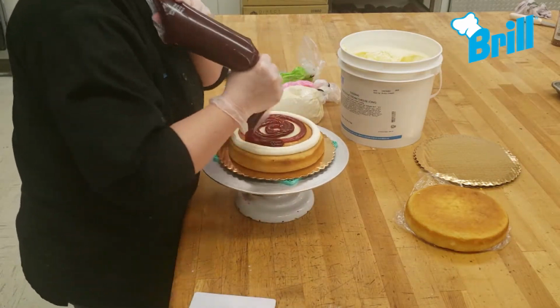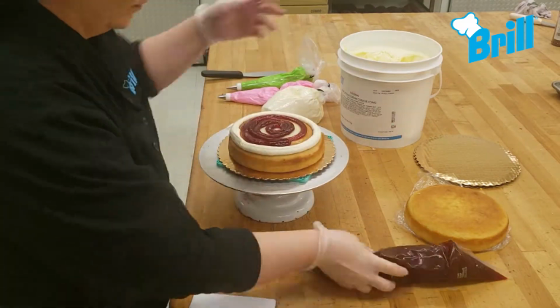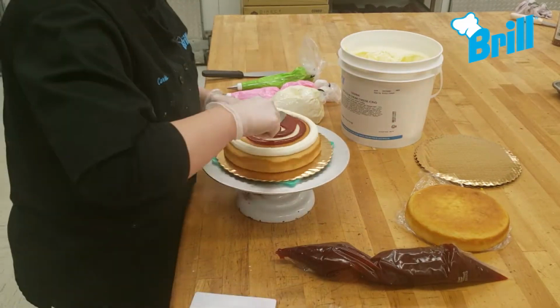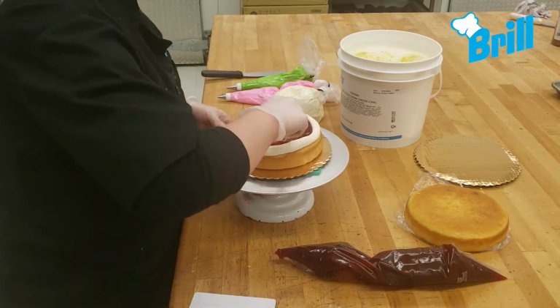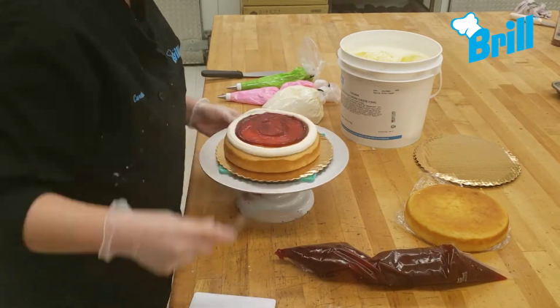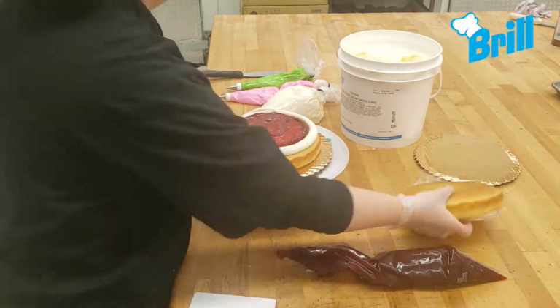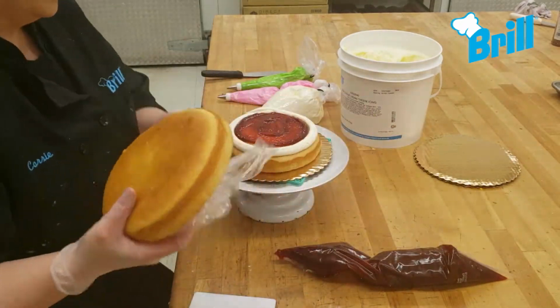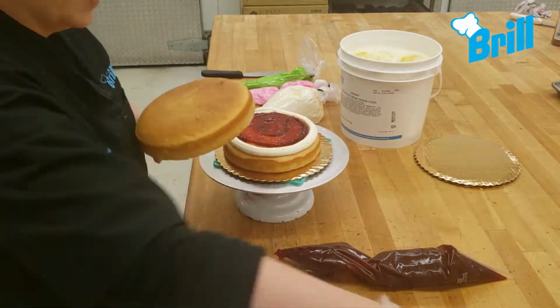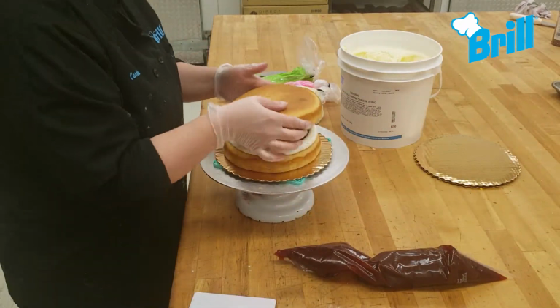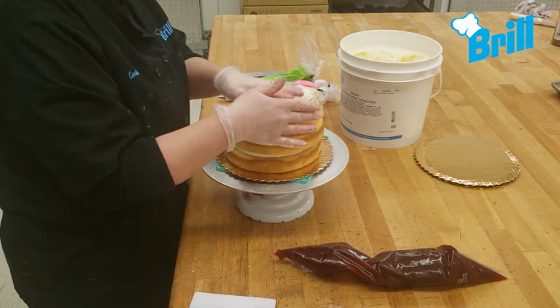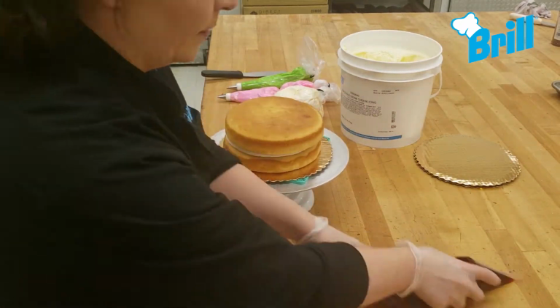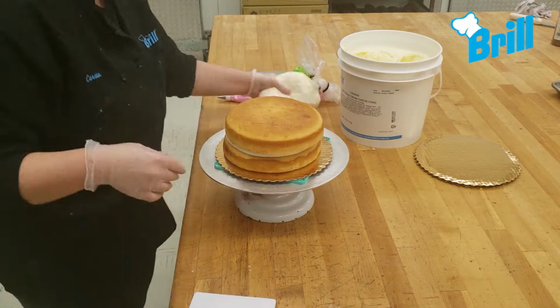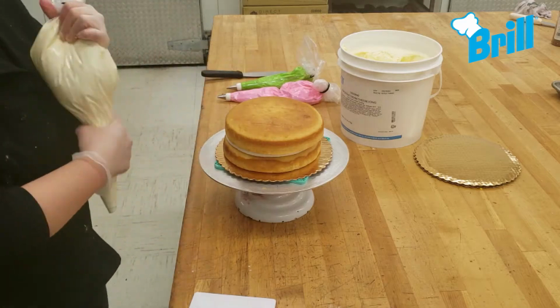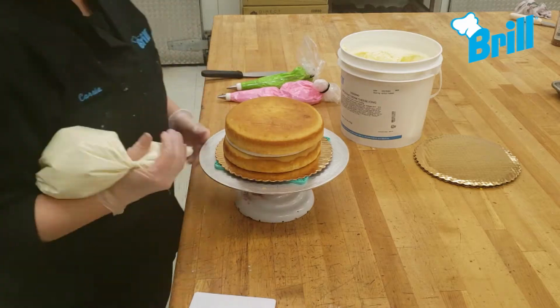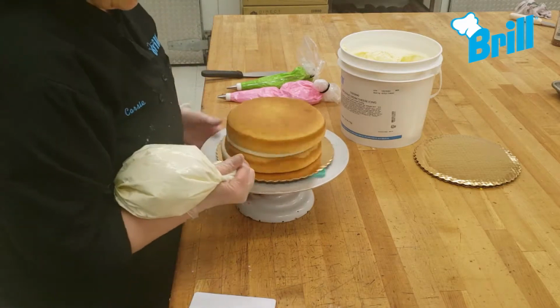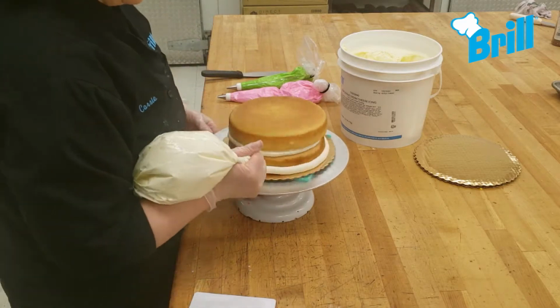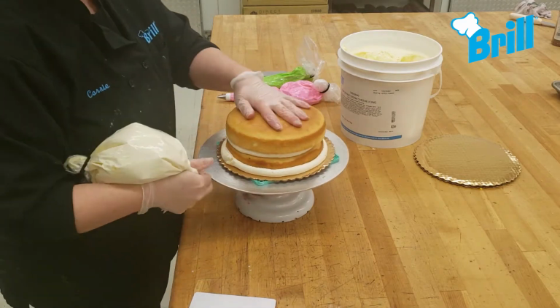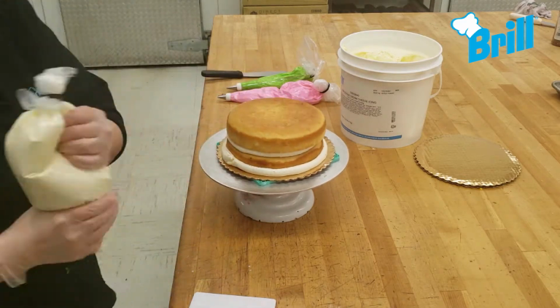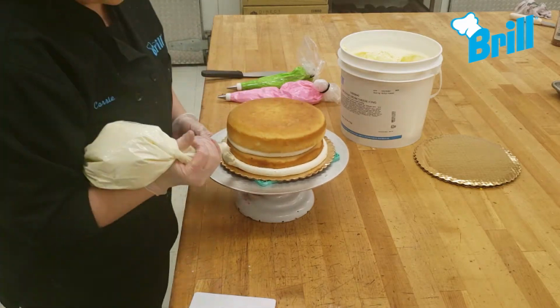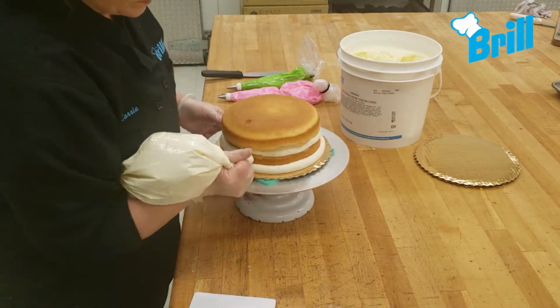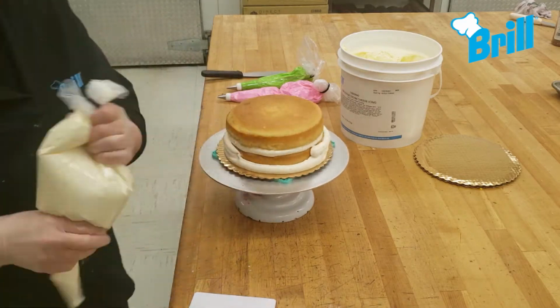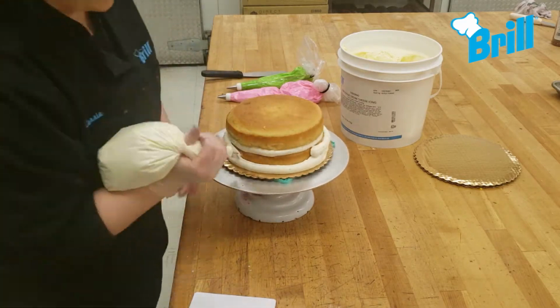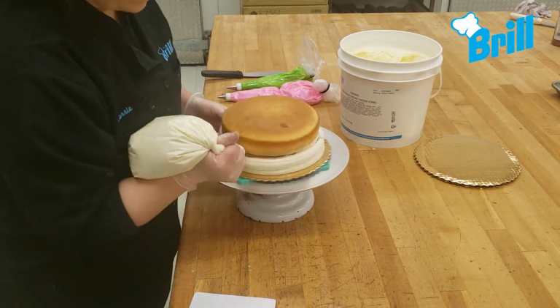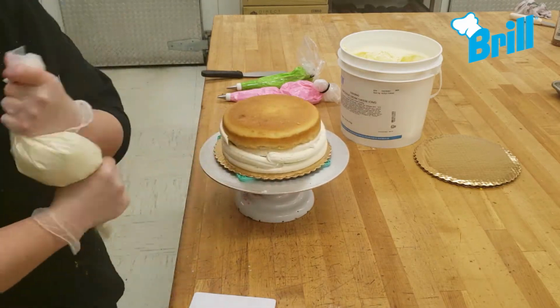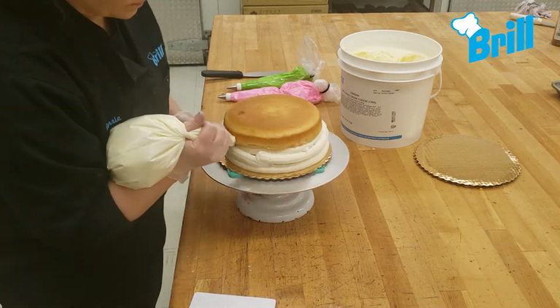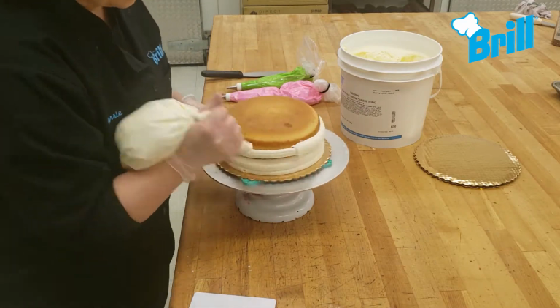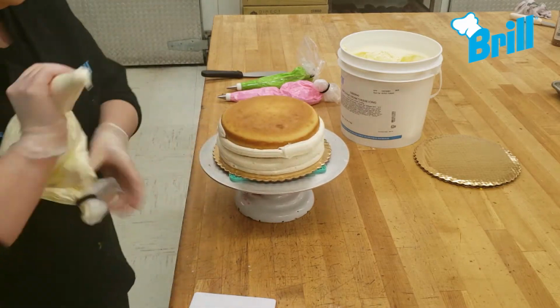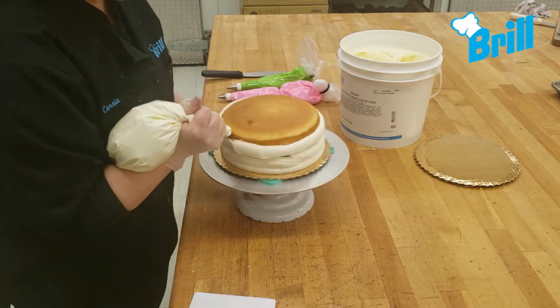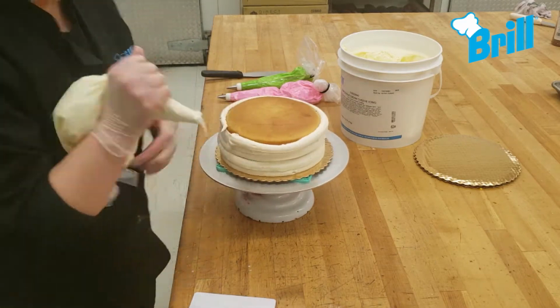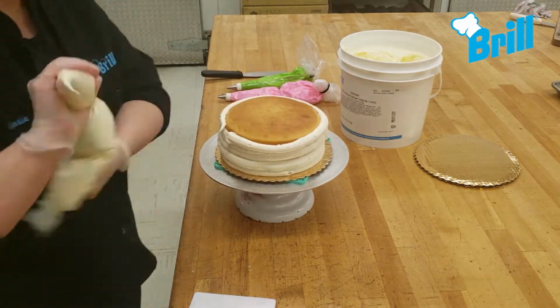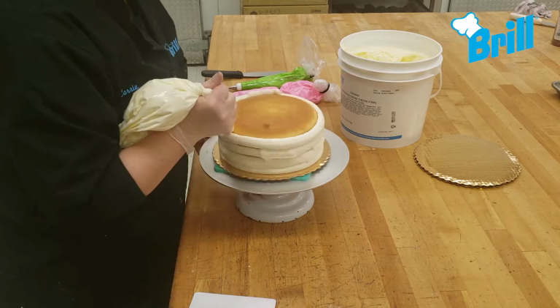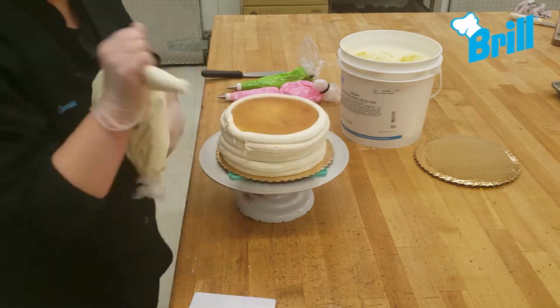Start by filling your white cake with raspberry filling and base icing with a mixture of vanilla buttercream and cream cheese icing.